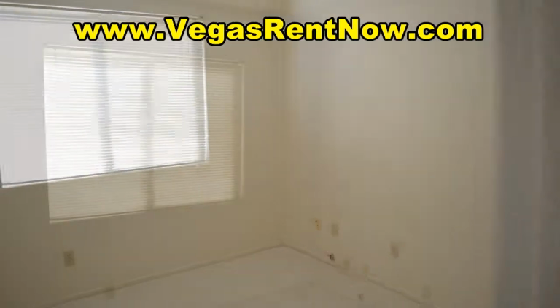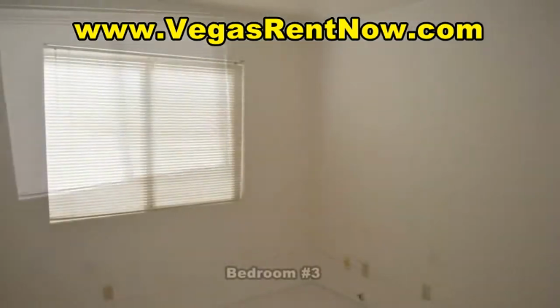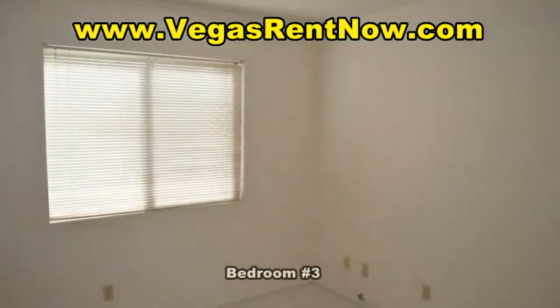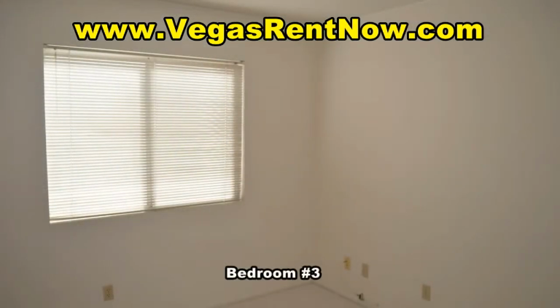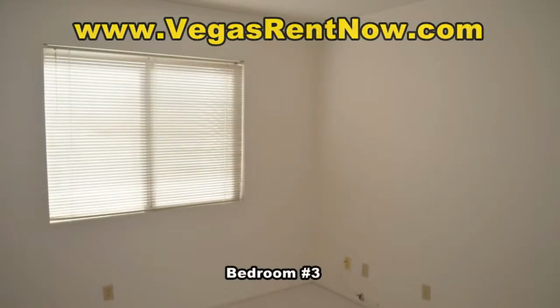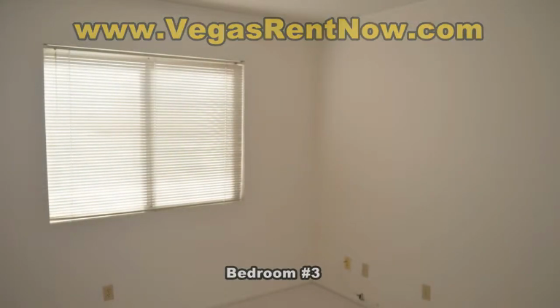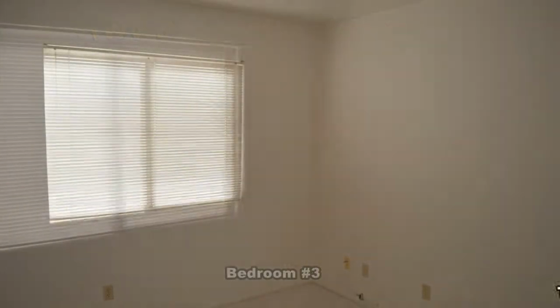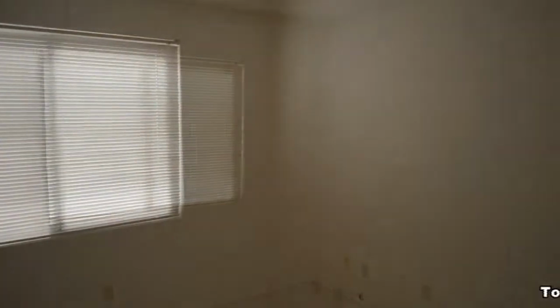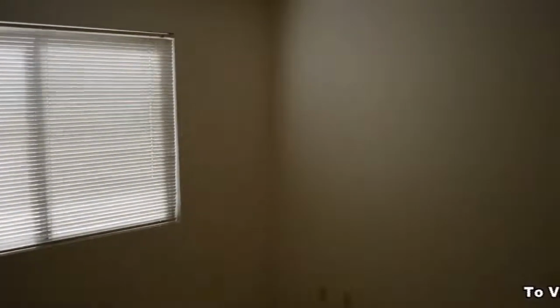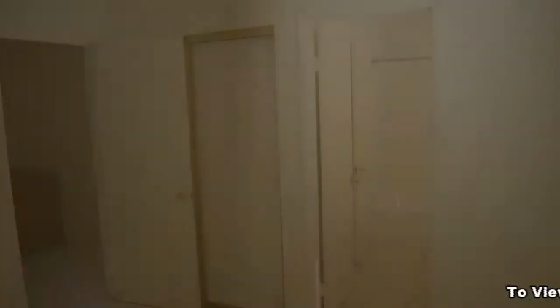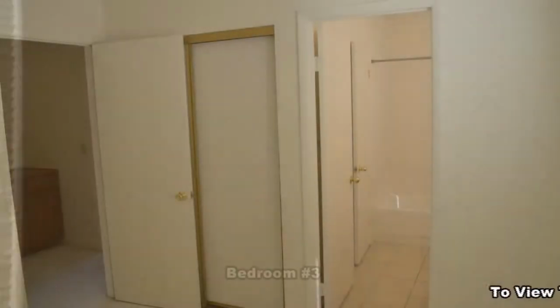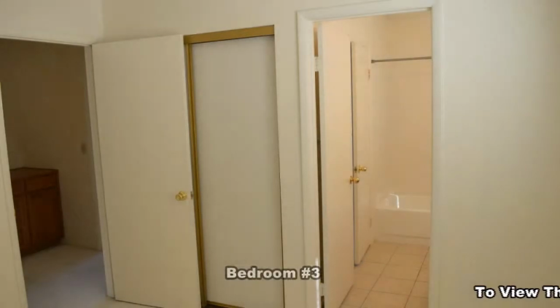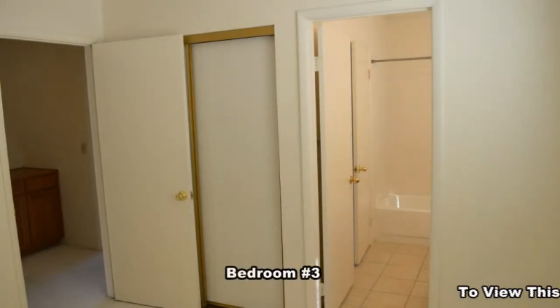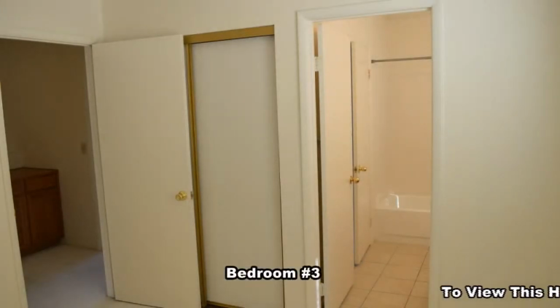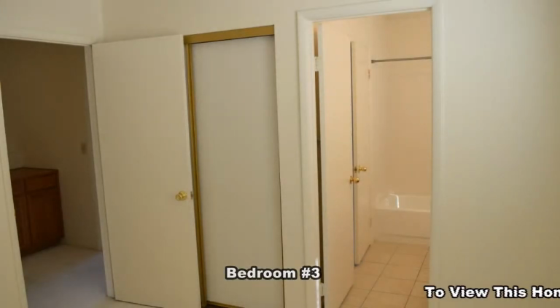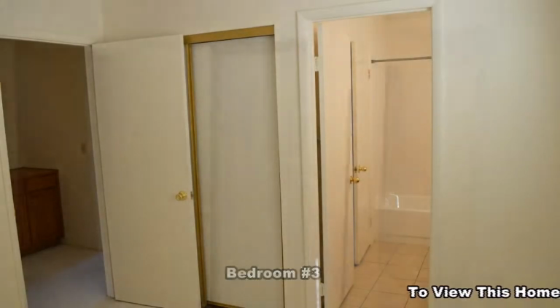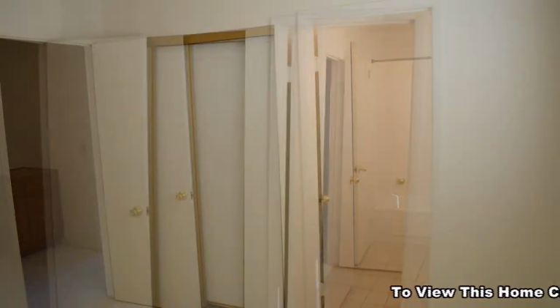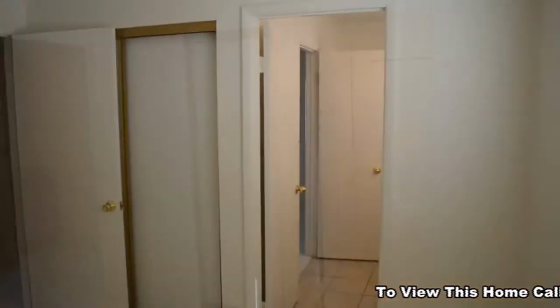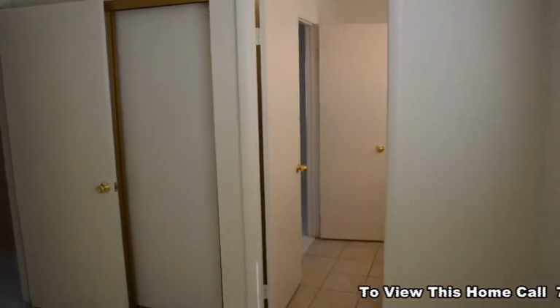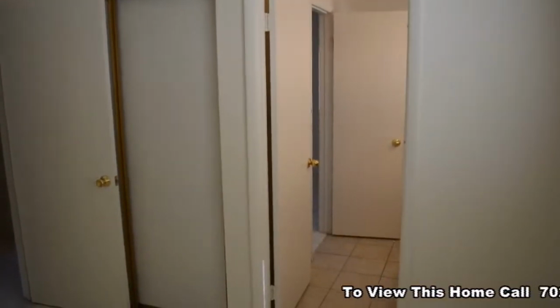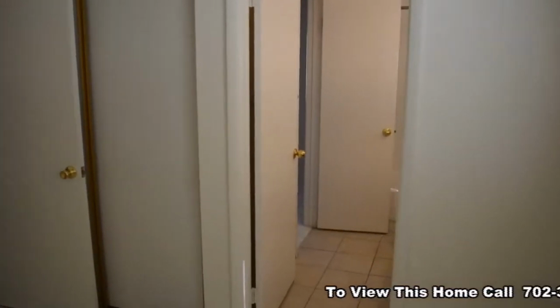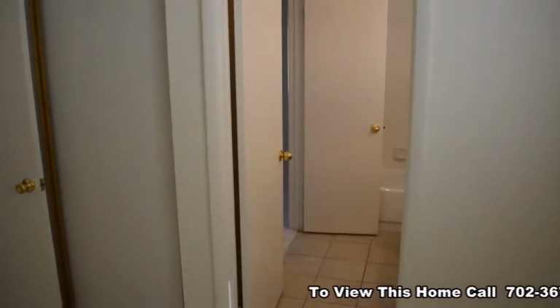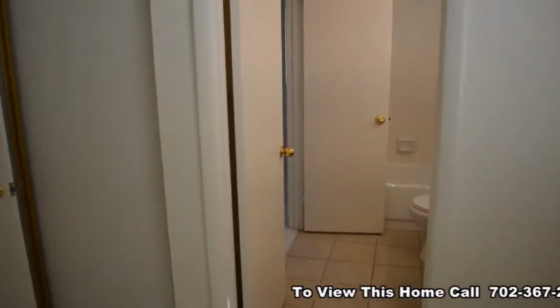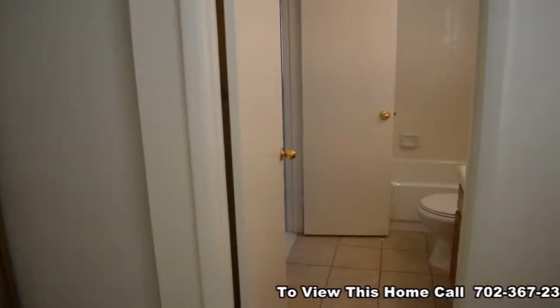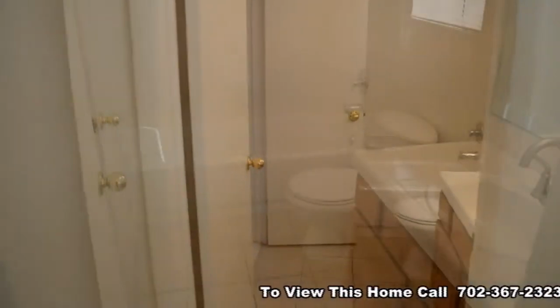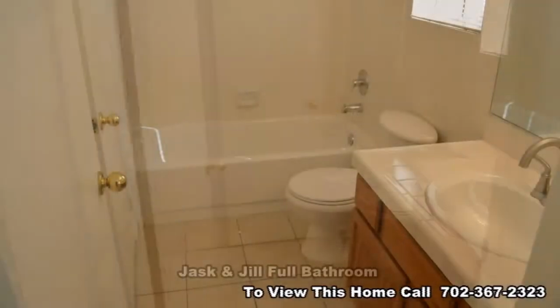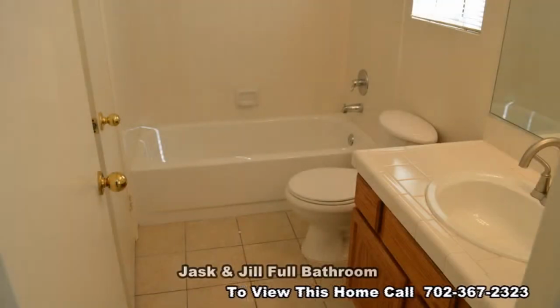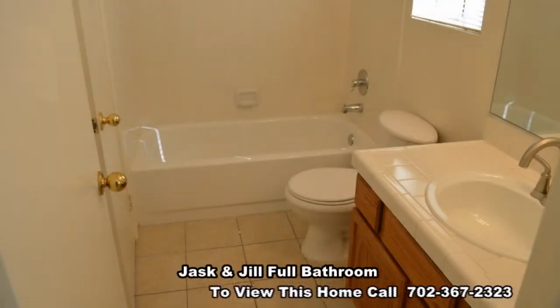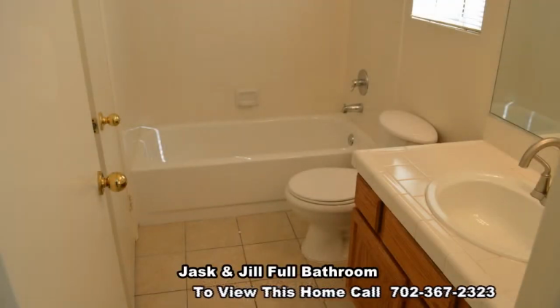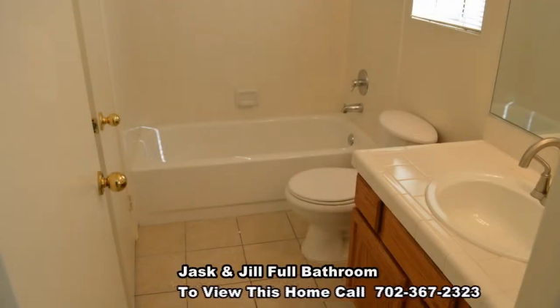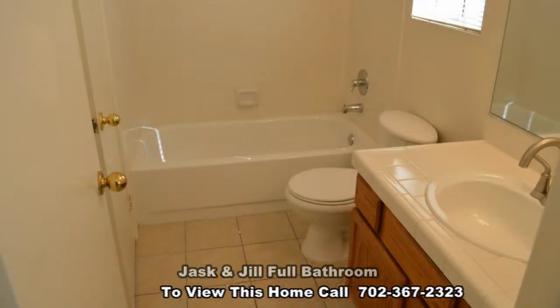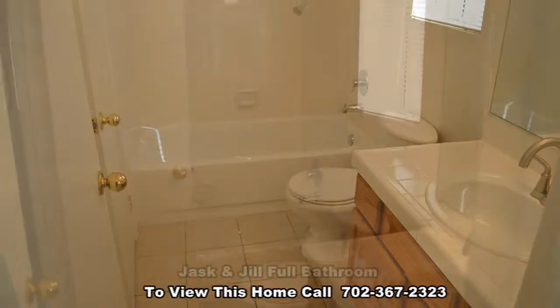The third bedroom has blinds on the window. The Jack and Jill bathroom has a tub shower combo.